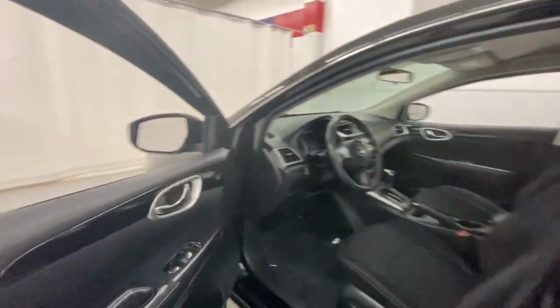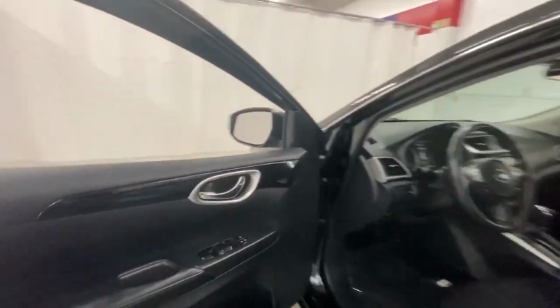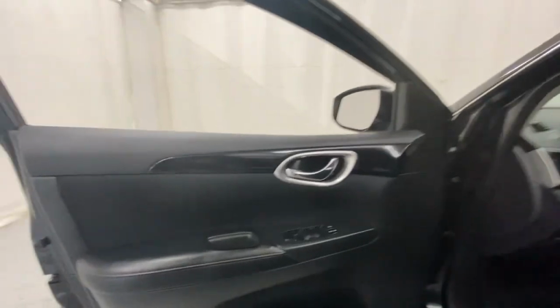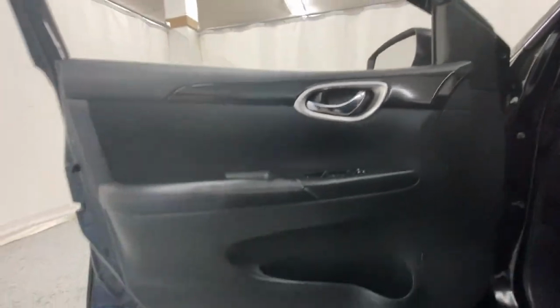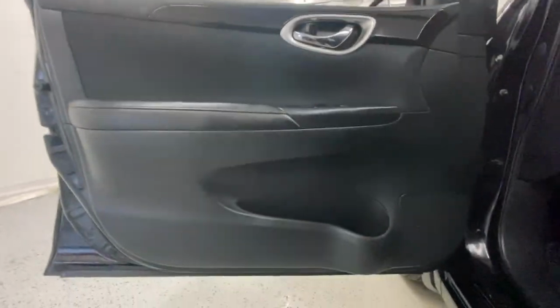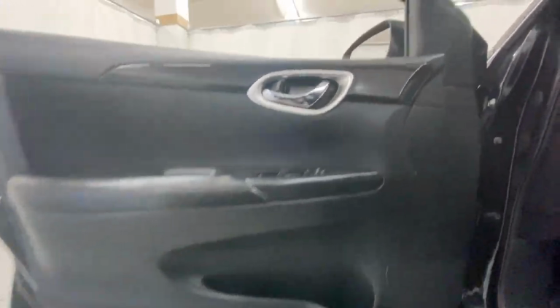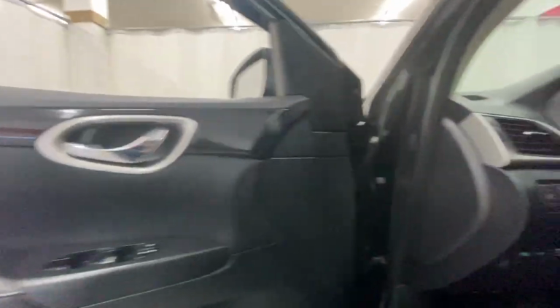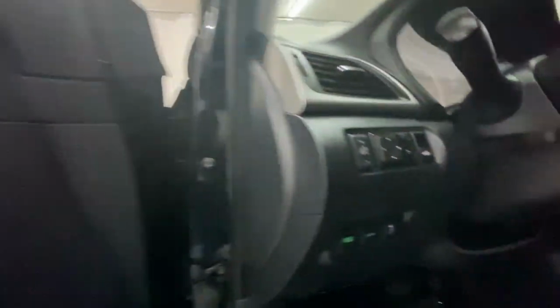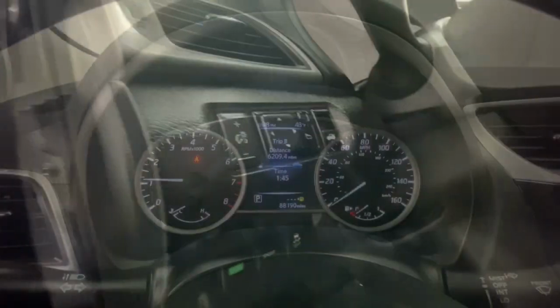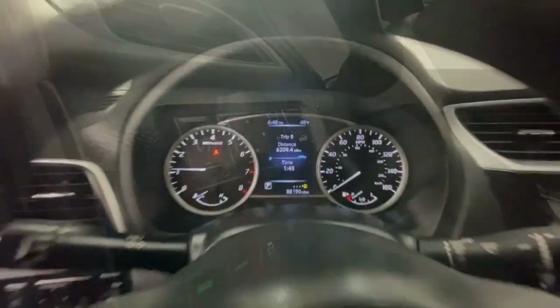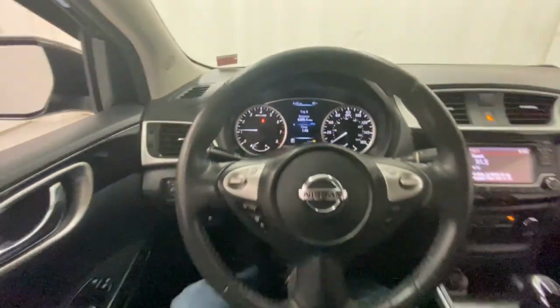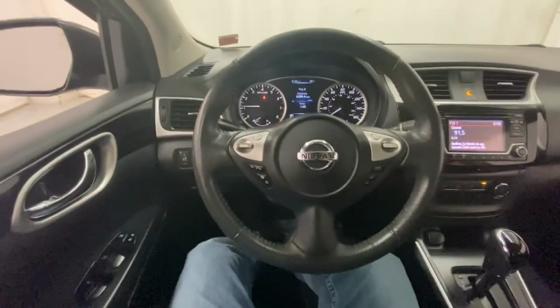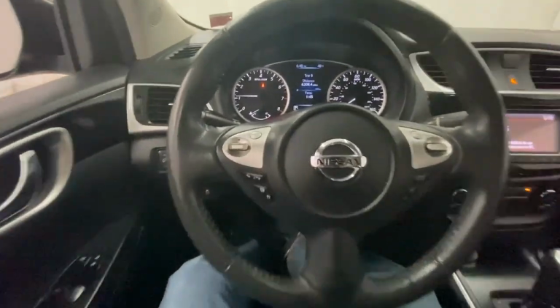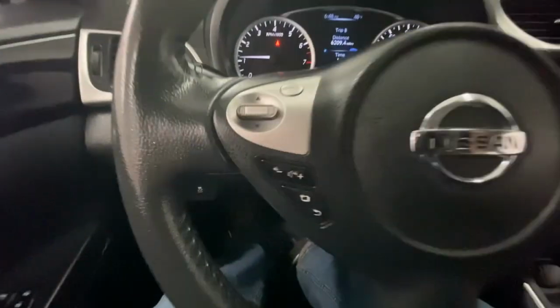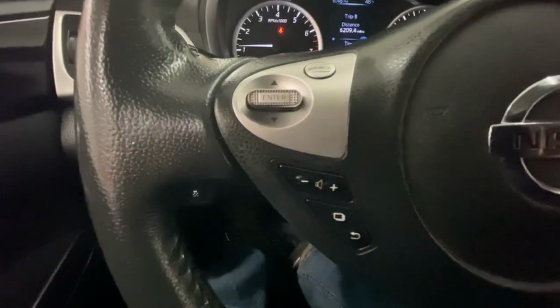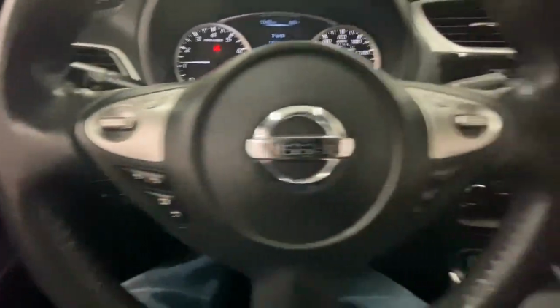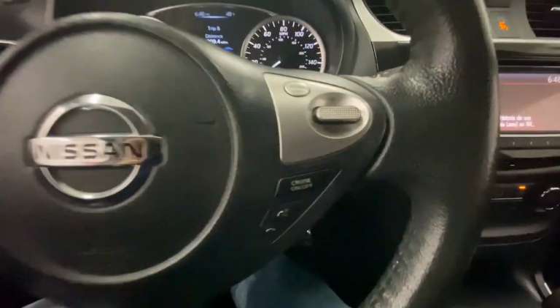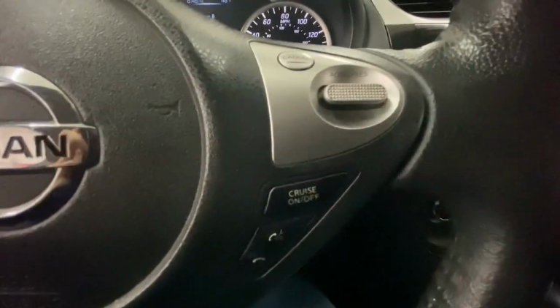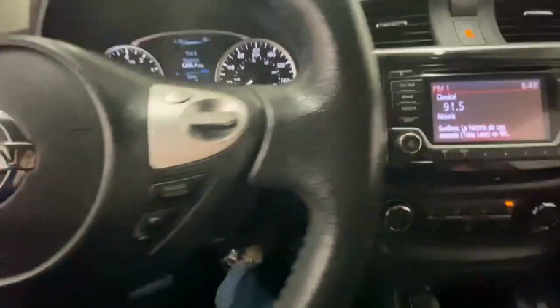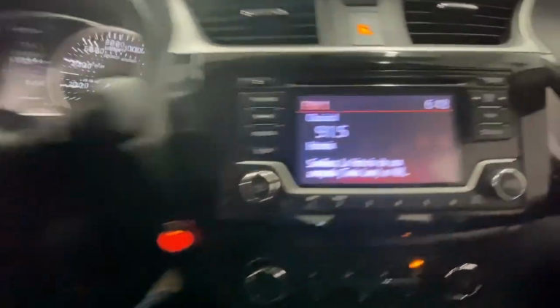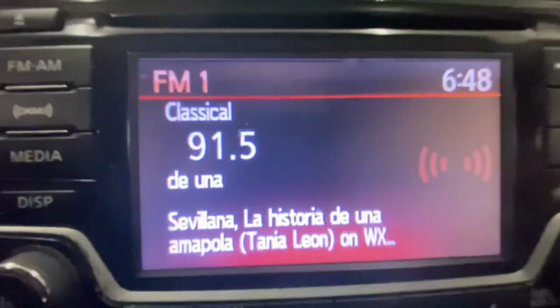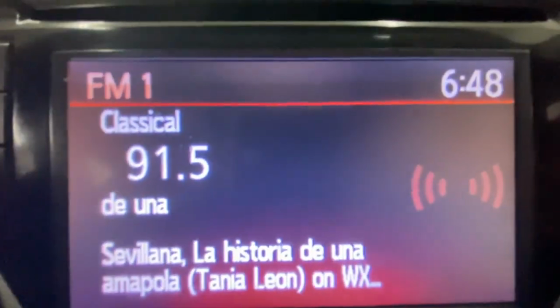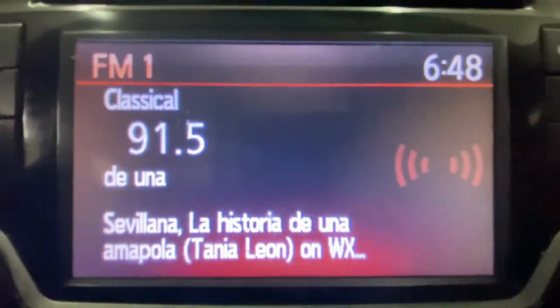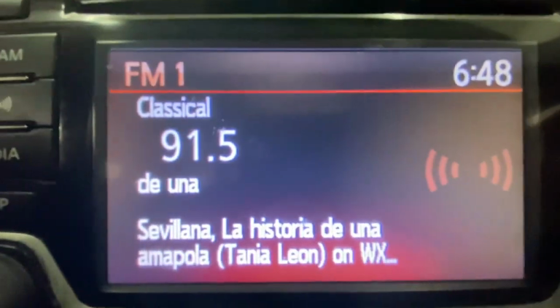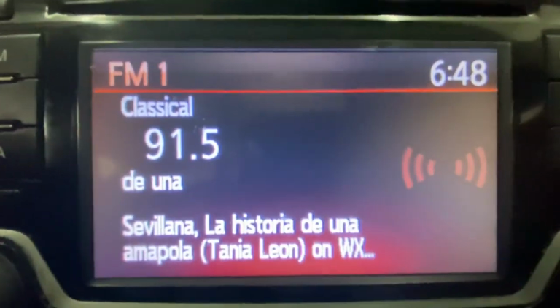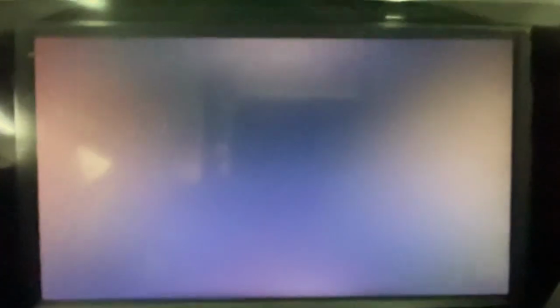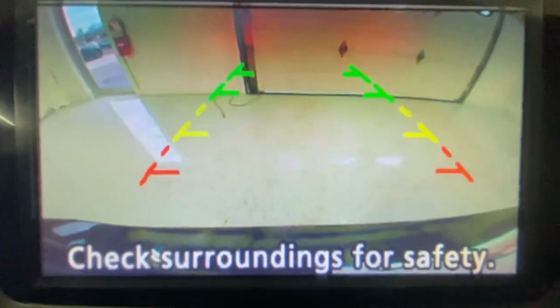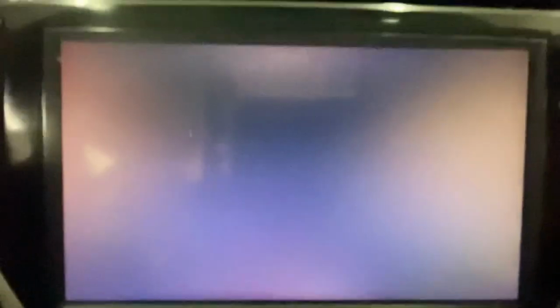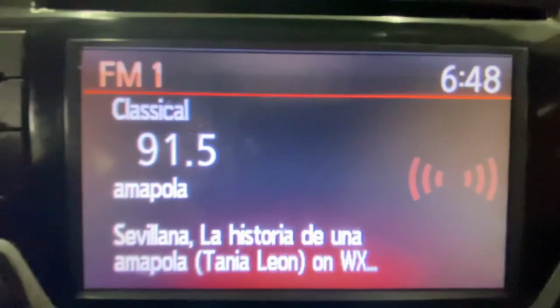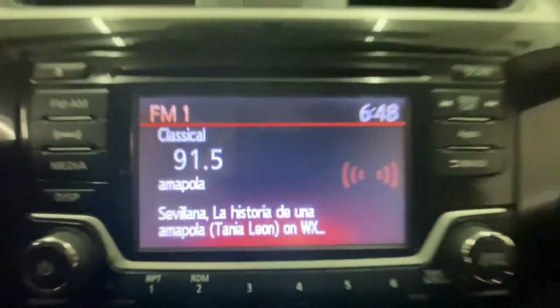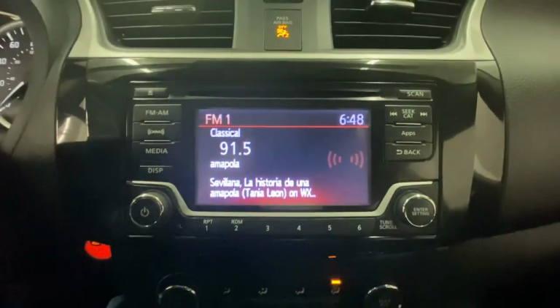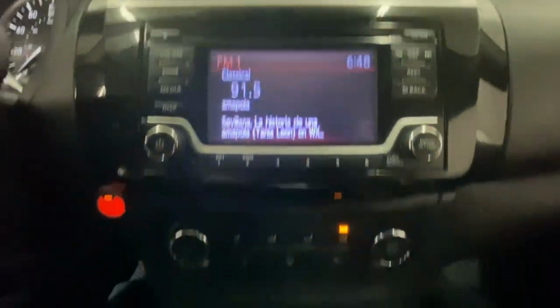Discover the joy of cornering thanks to sport suspension, precise handling, and crisp acceleration. Then relax and enjoy the cruise in the sleek cabin loaded with tech and clever storage solutions. These are just some of the great options this vehicle comes with.